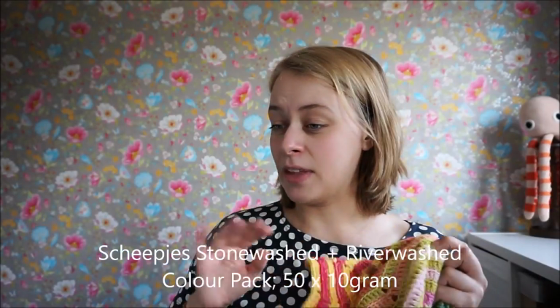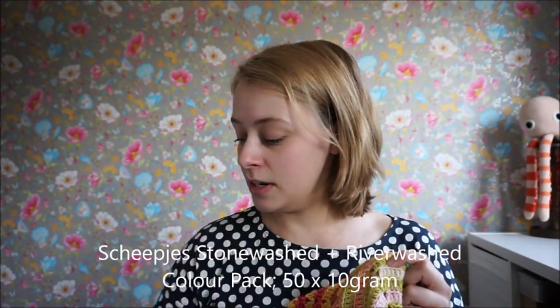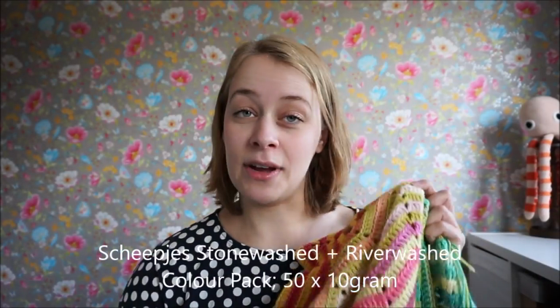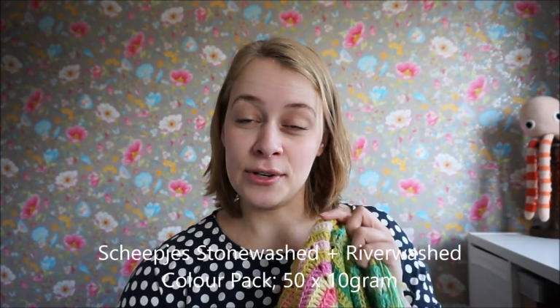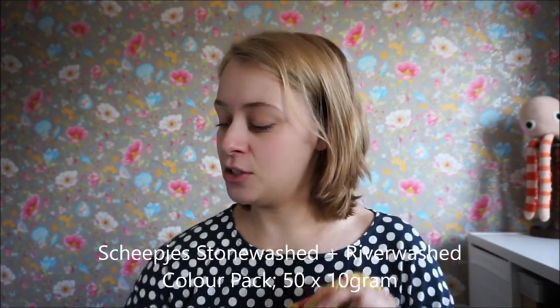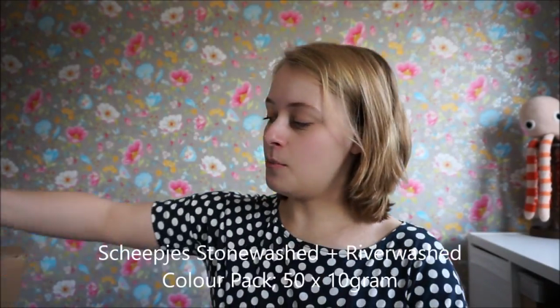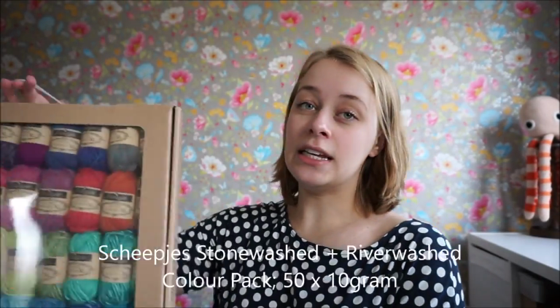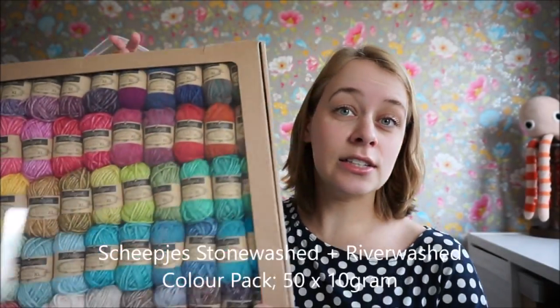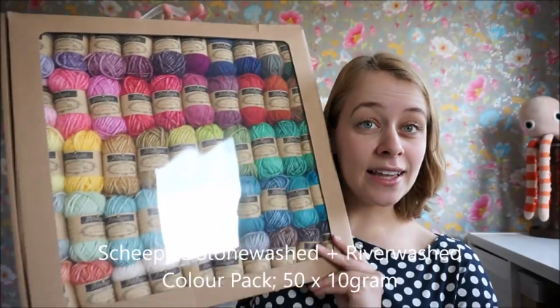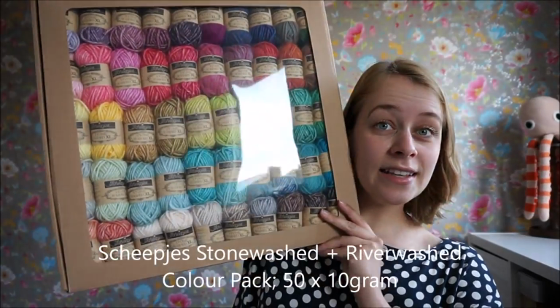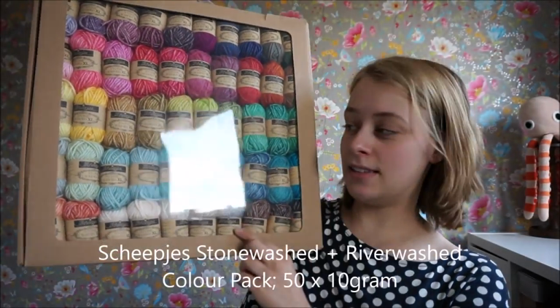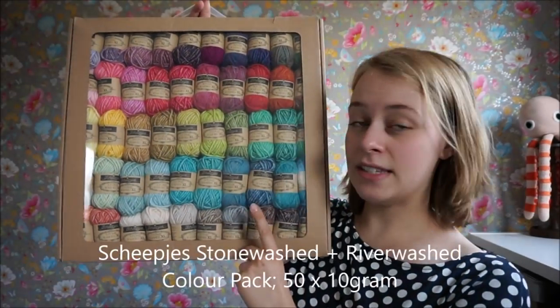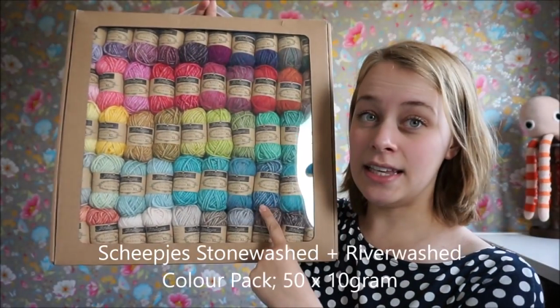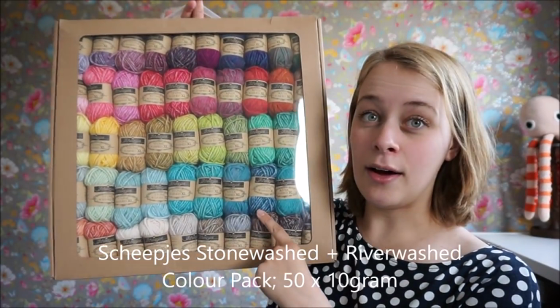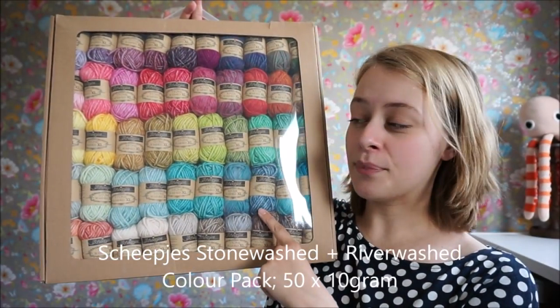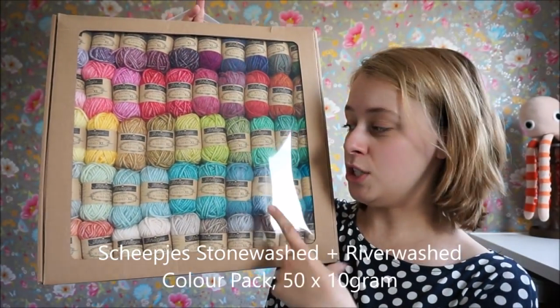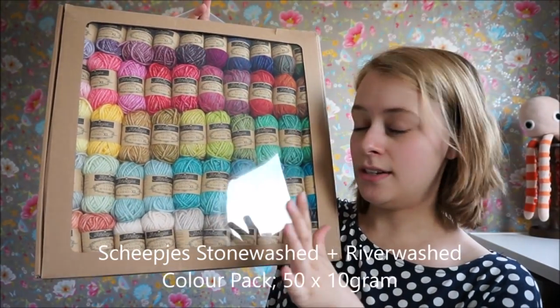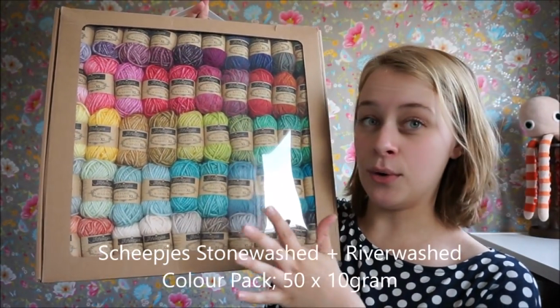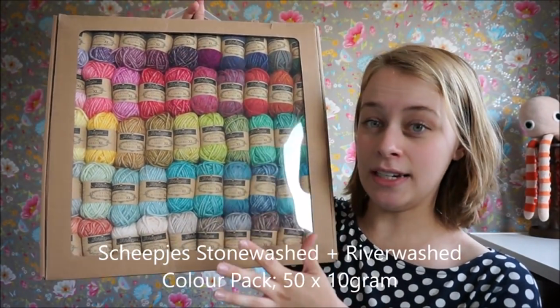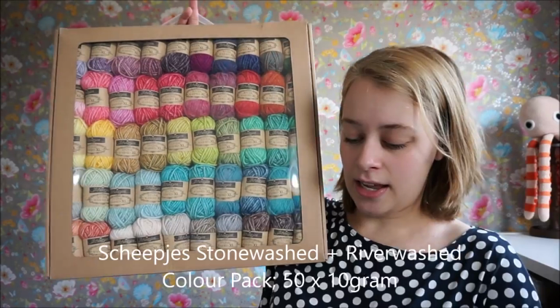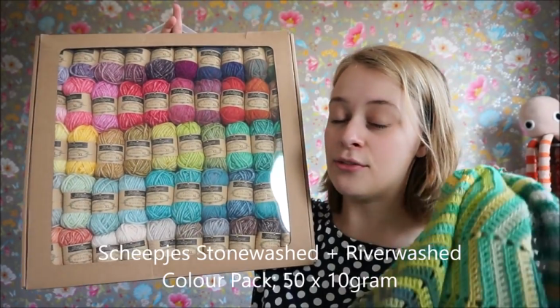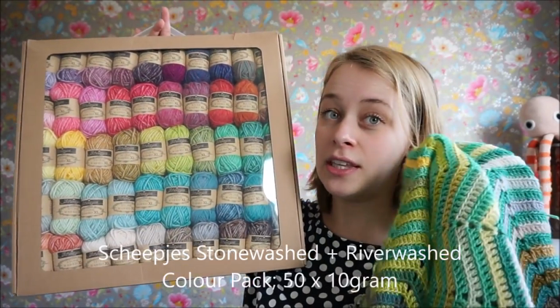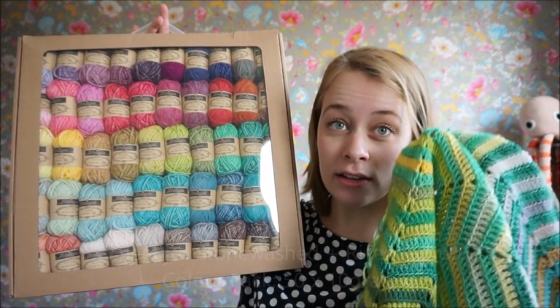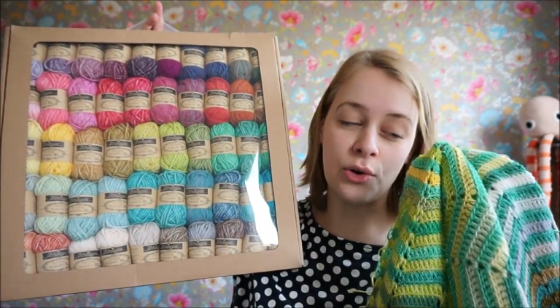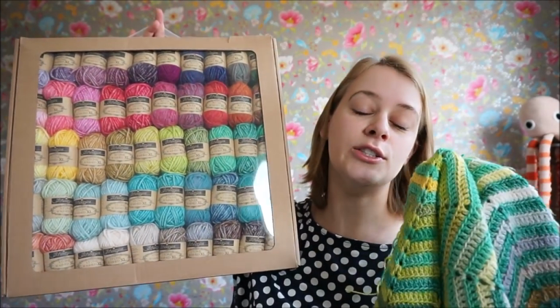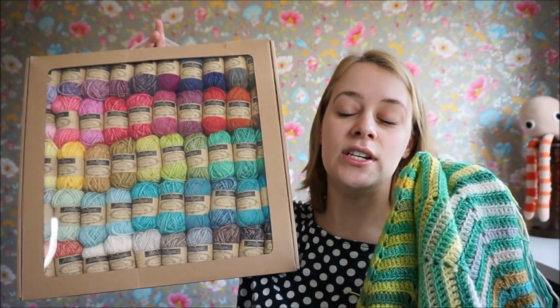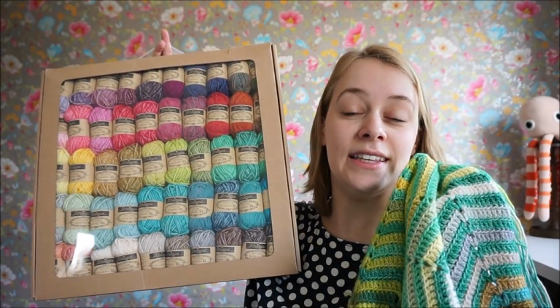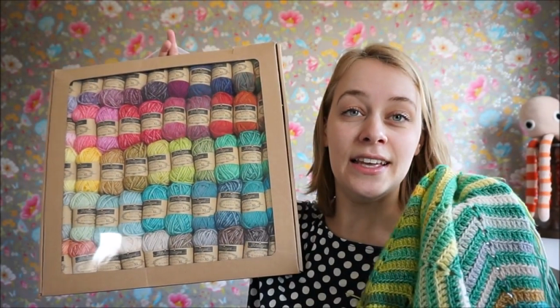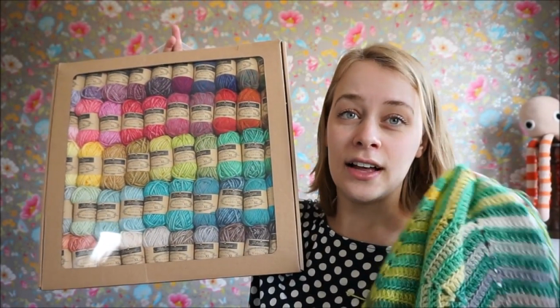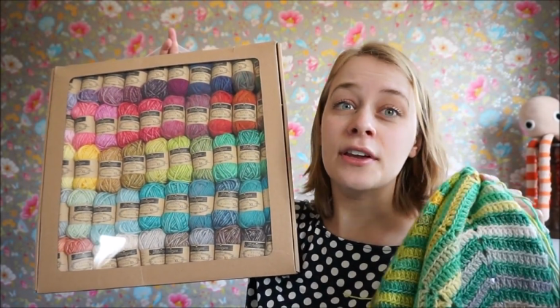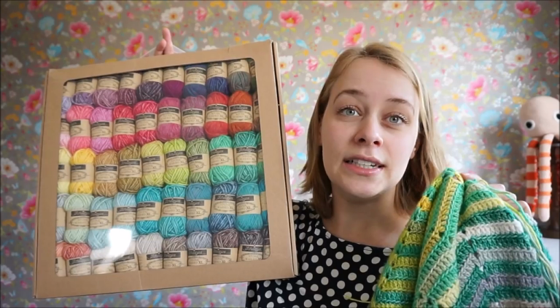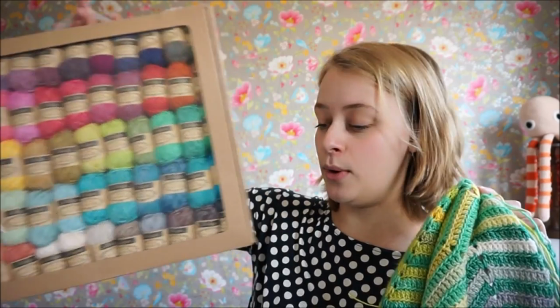I've already used mine, of course, so I can't show you, but it looks a bit like this. This is the worsted Aran weight and I have used the regular Stonewashed, which is the kind of fingering DK weight.